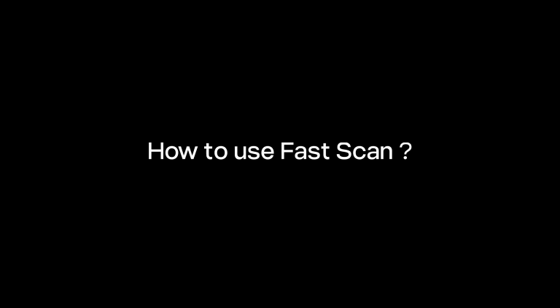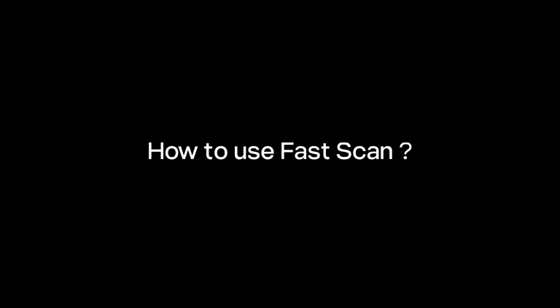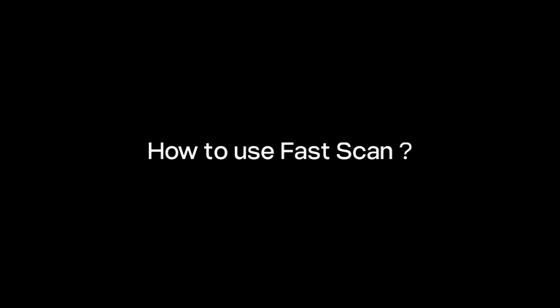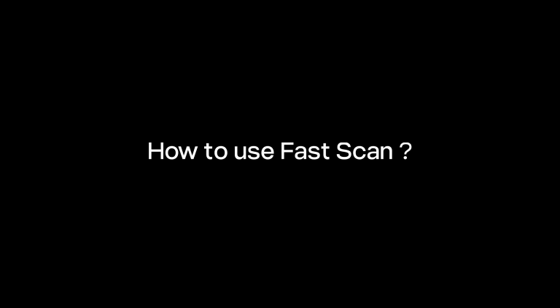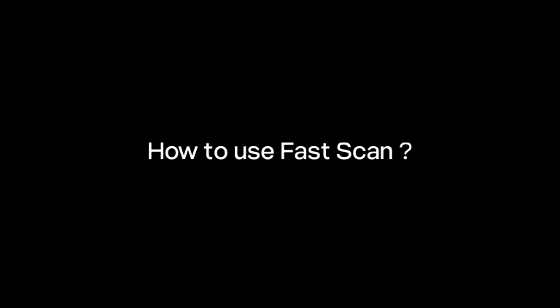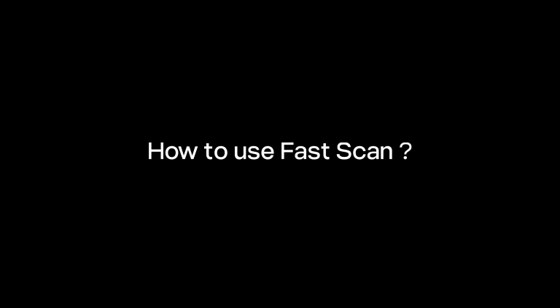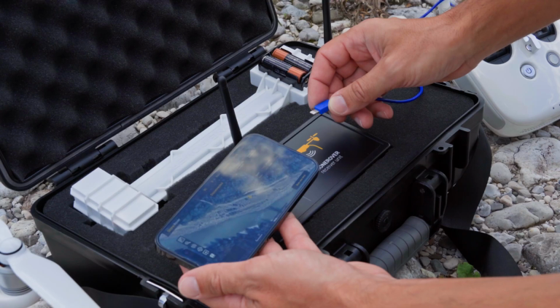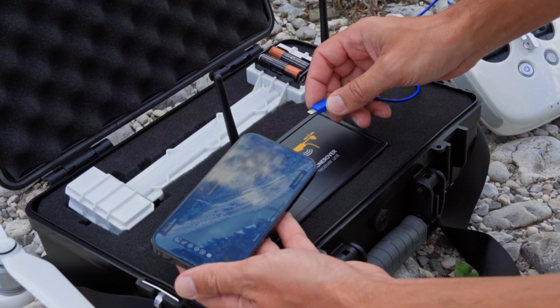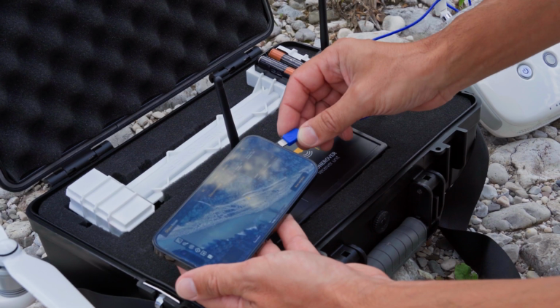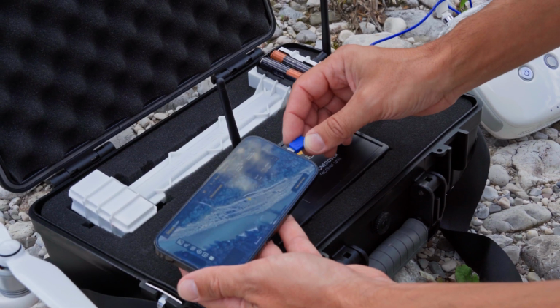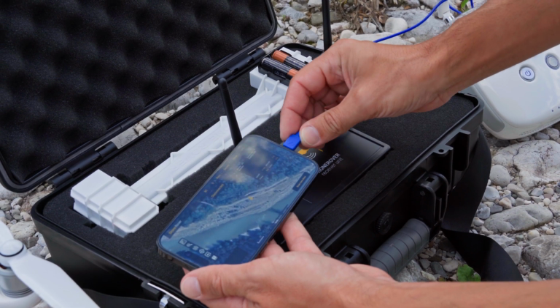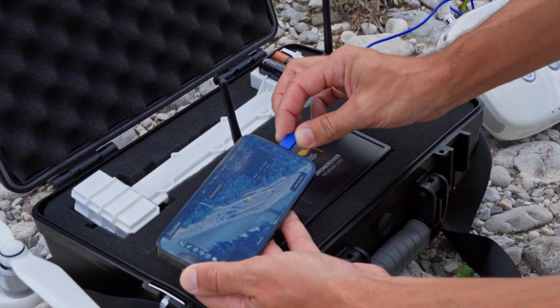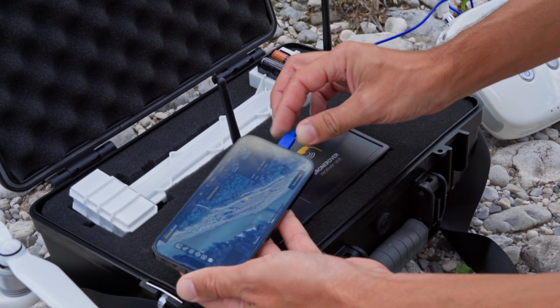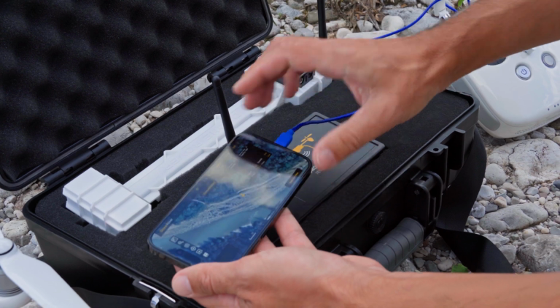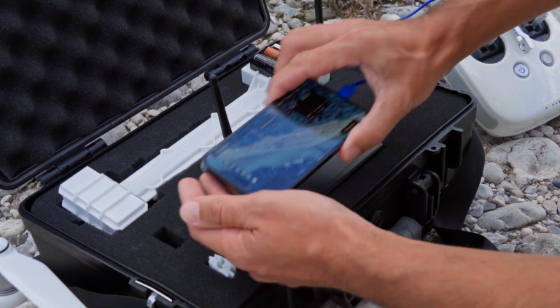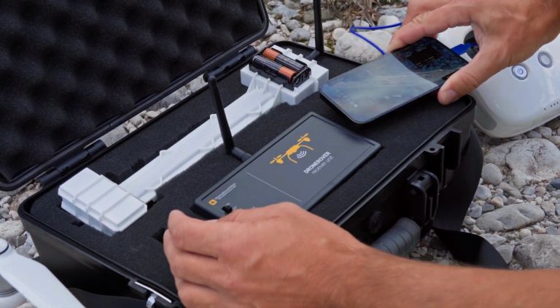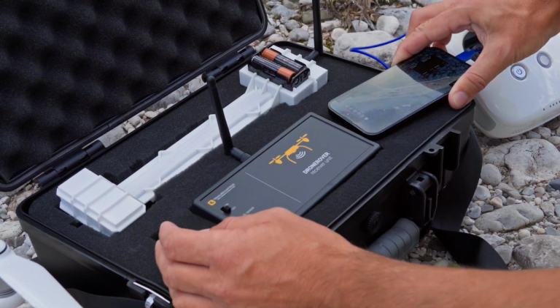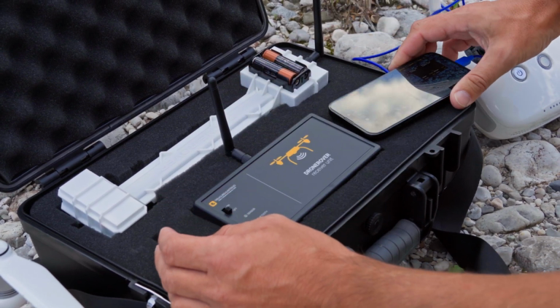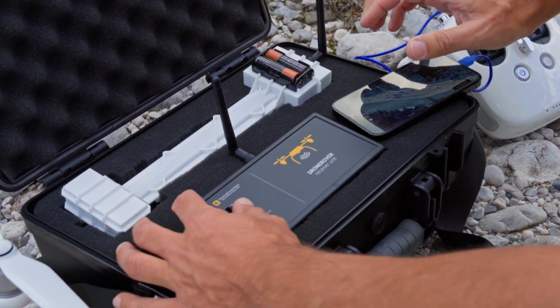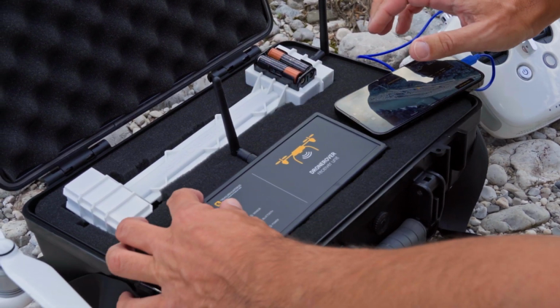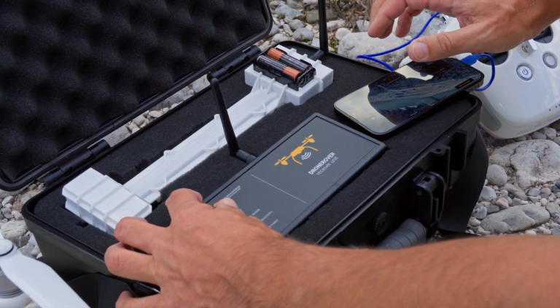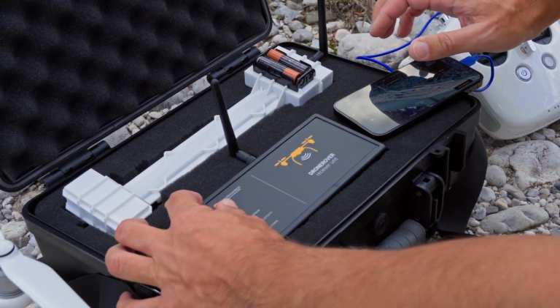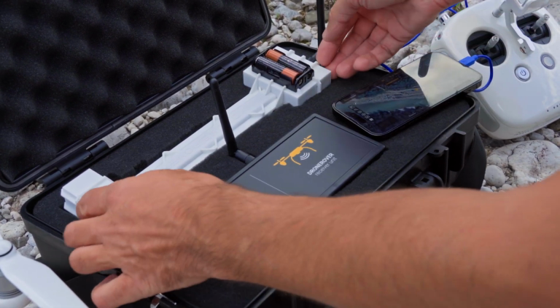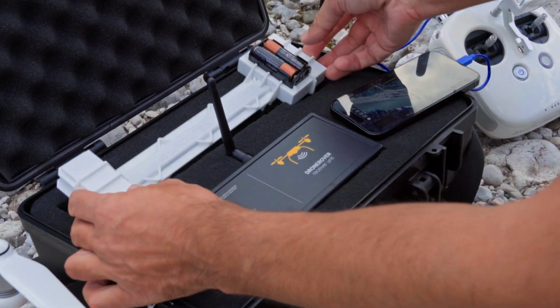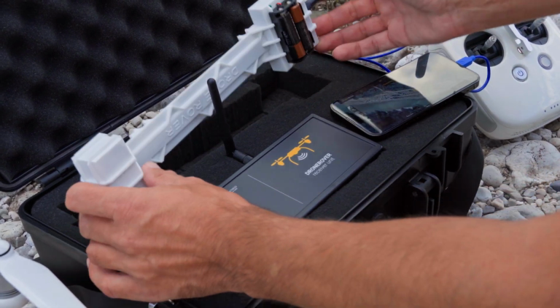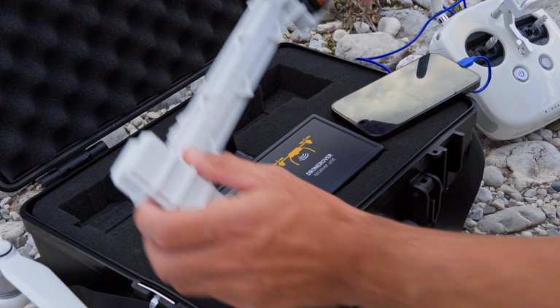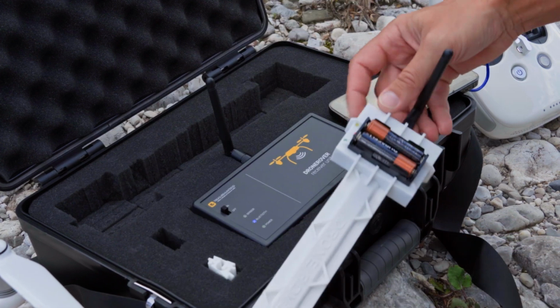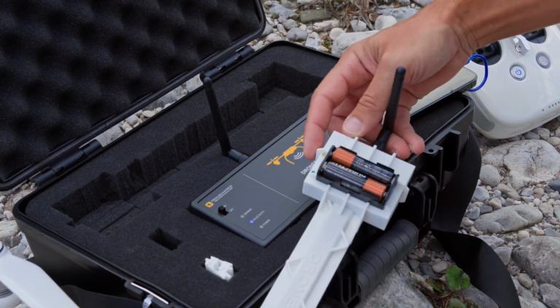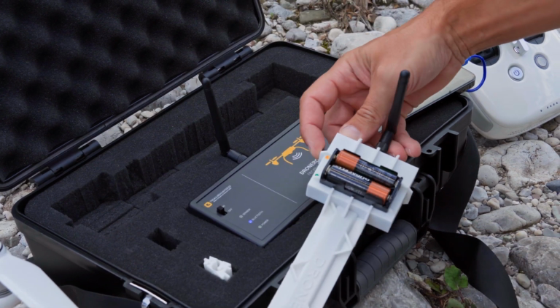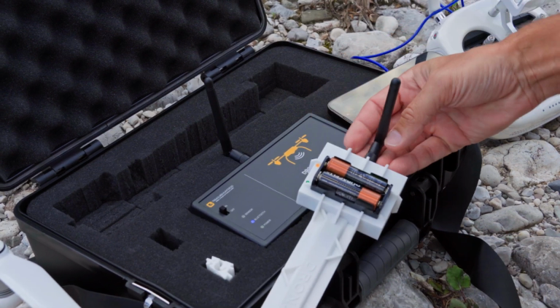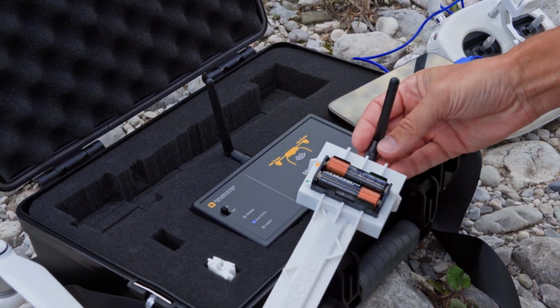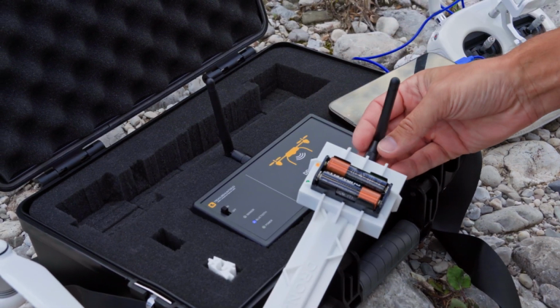How to use the fast scan feature? To start using the fast scan feature, you need to make sure that the Drone Rover sensor and receiver unit are both turned on and that the application is connected to the receiver unit via Bluetooth.